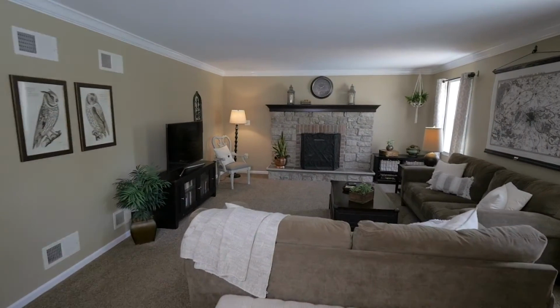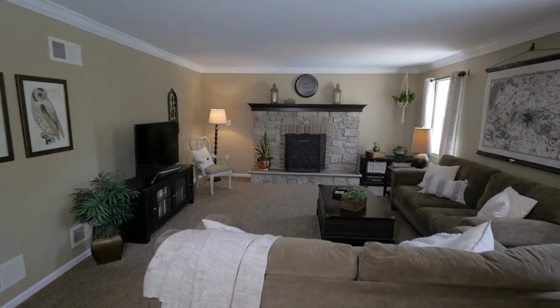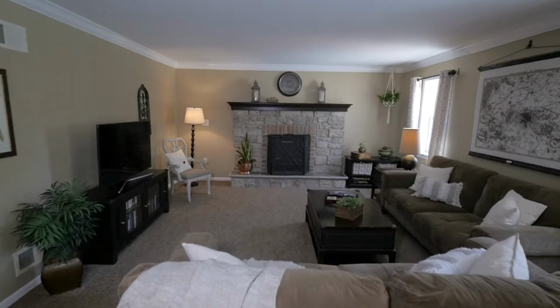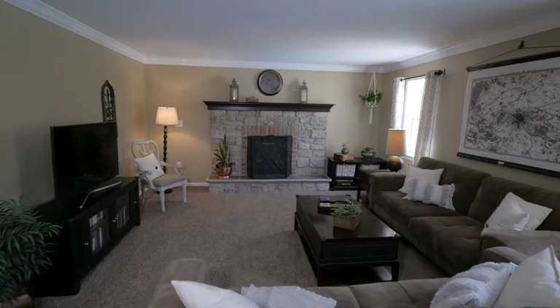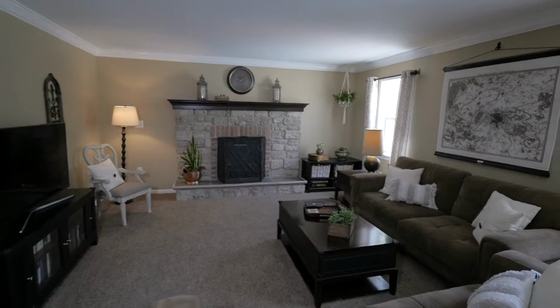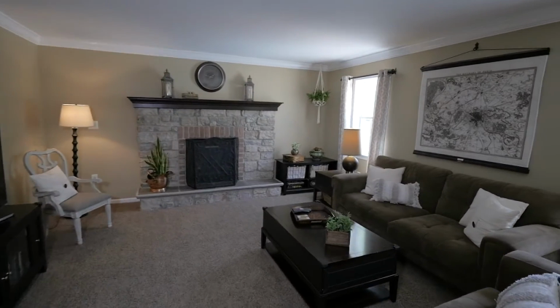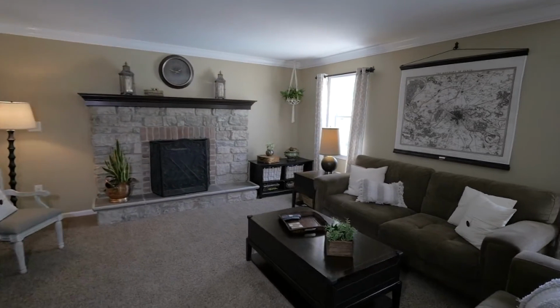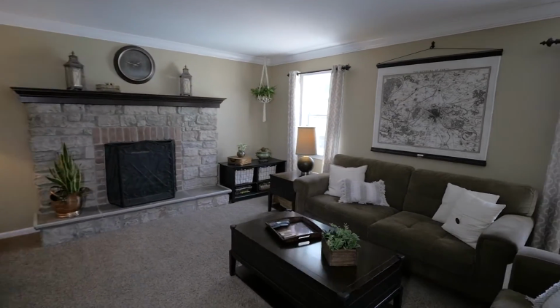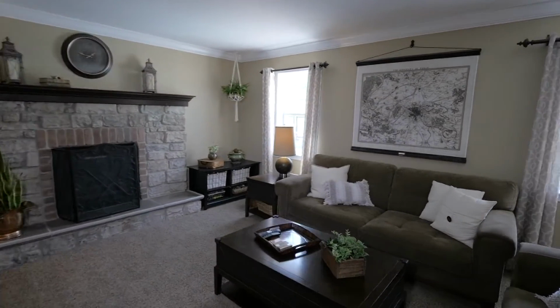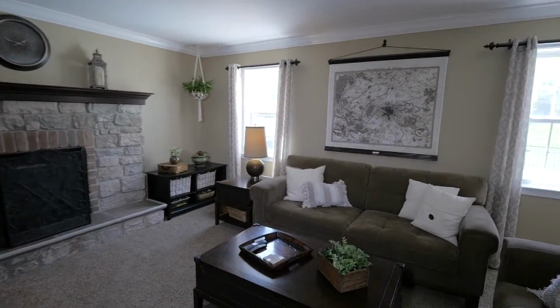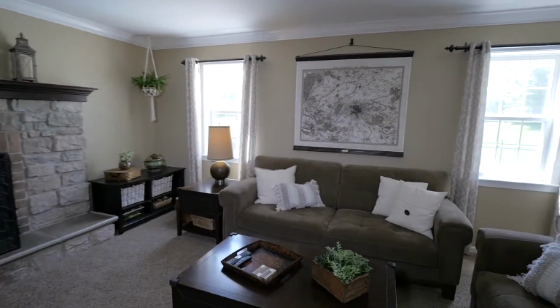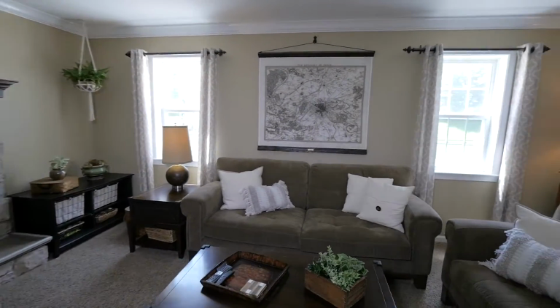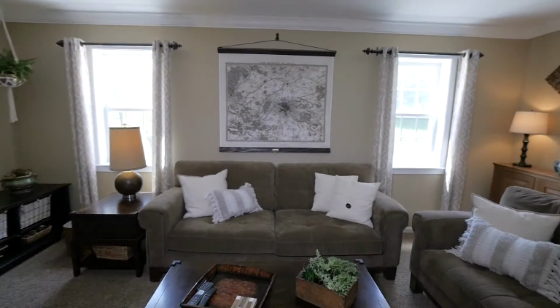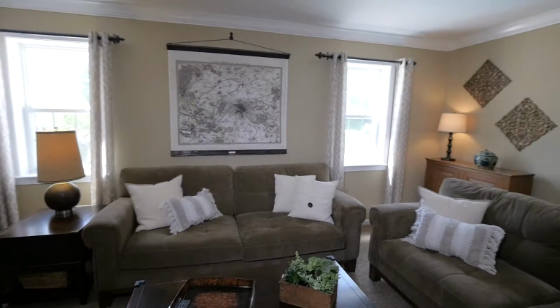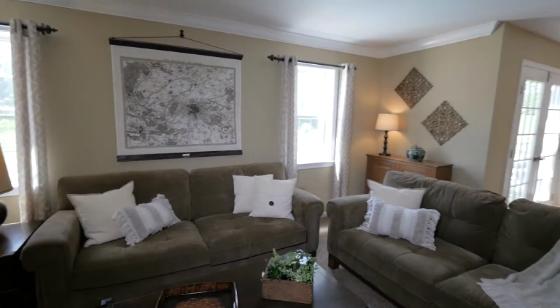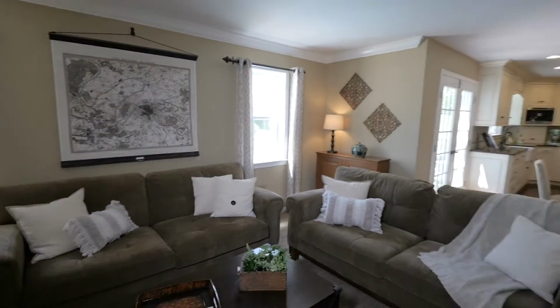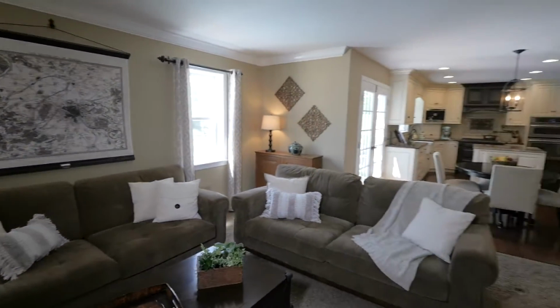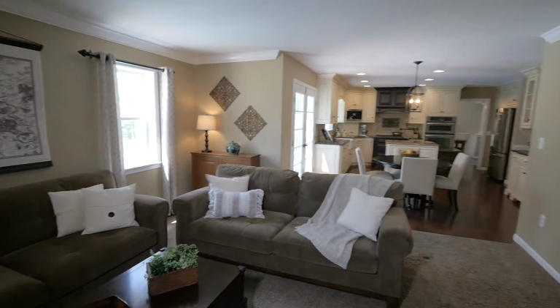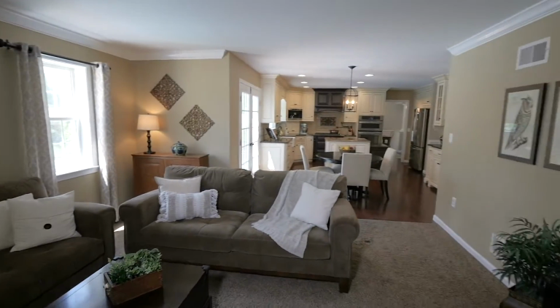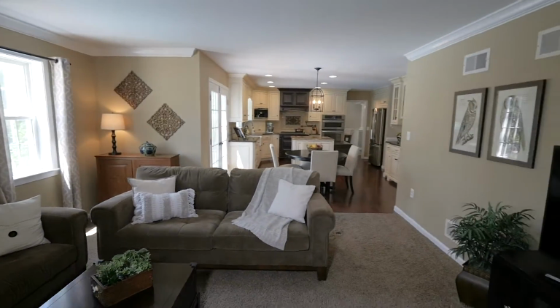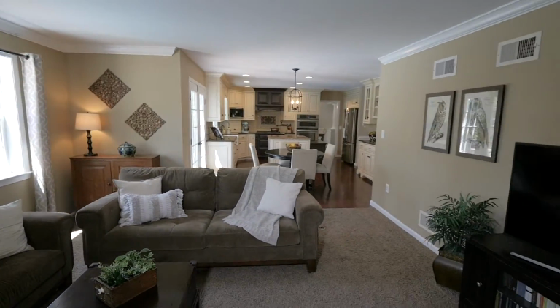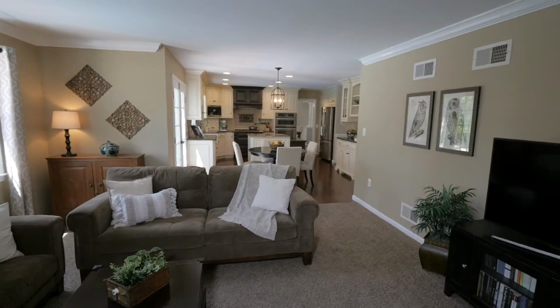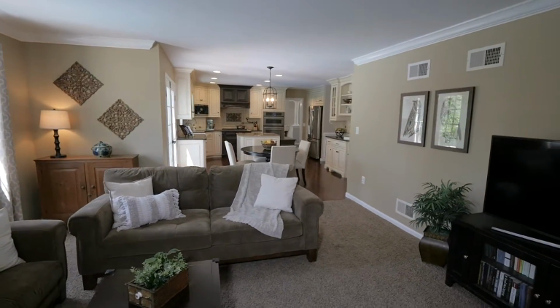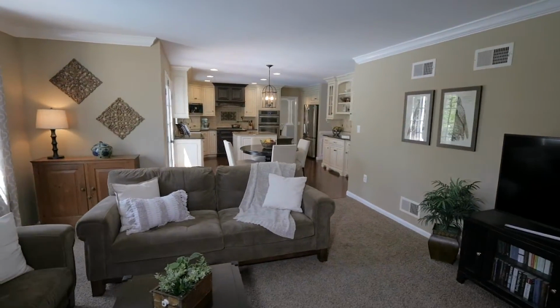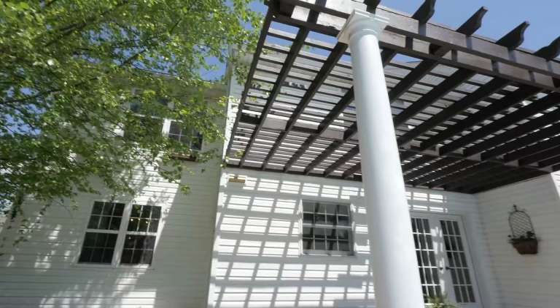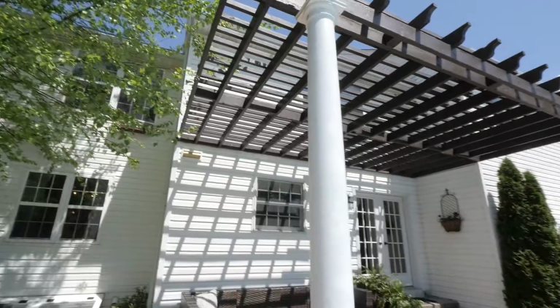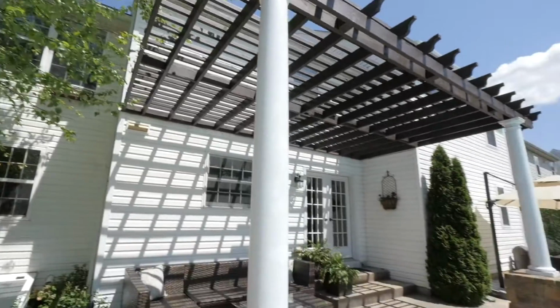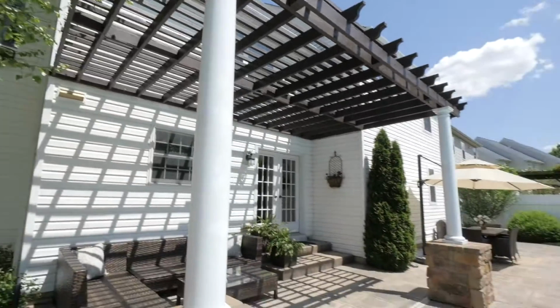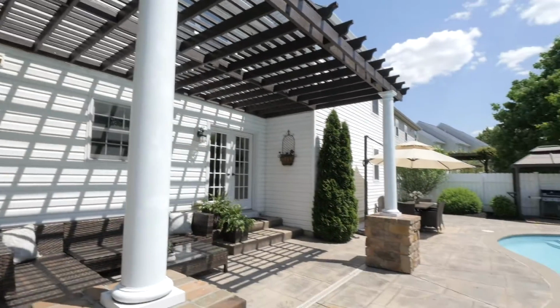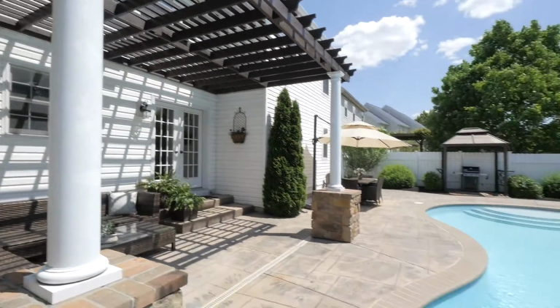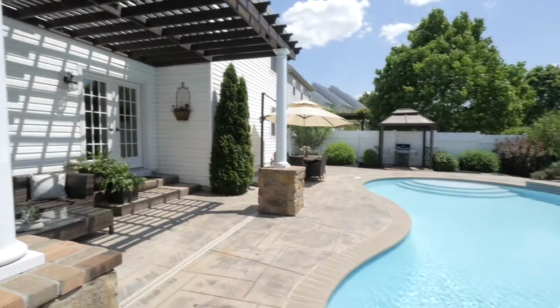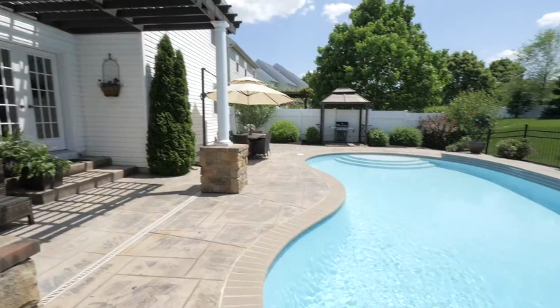The kitchen opens to a spacious family room with a stone fireplace, a breakfast area, and French doors to the patio and pool. Casual poolside living can be yours to enjoy.